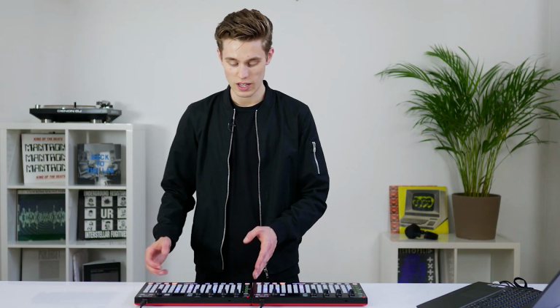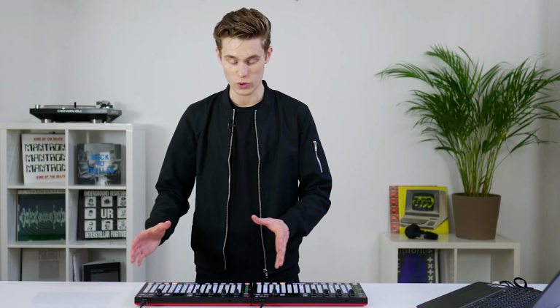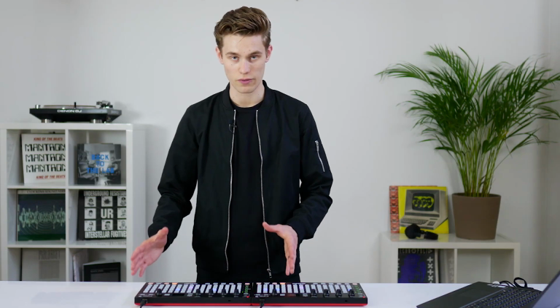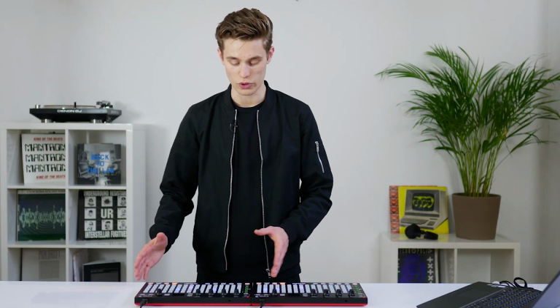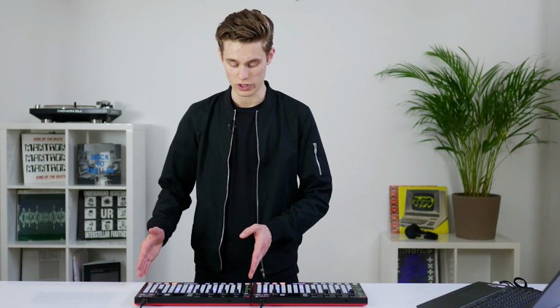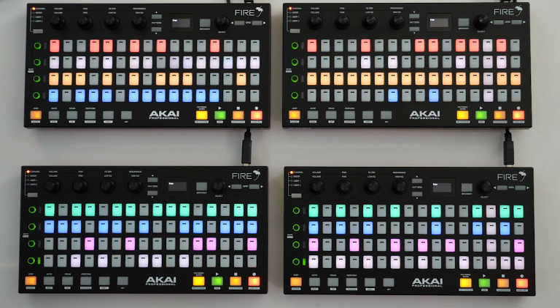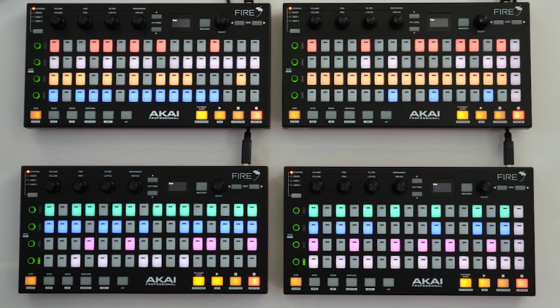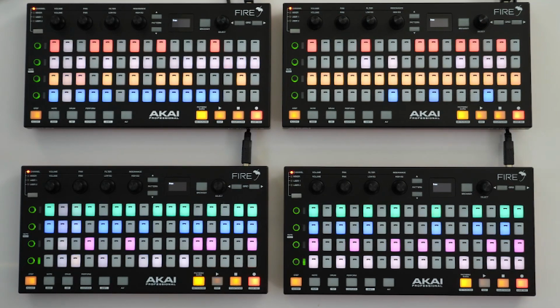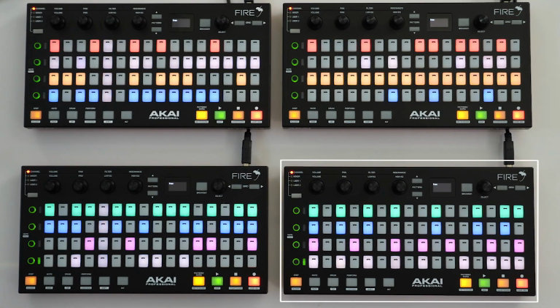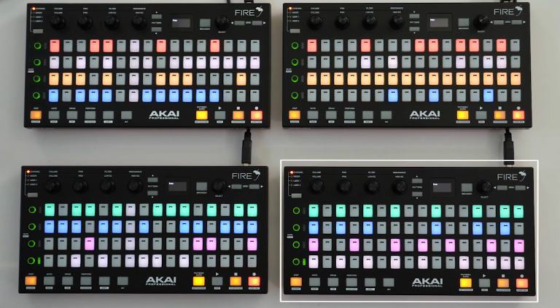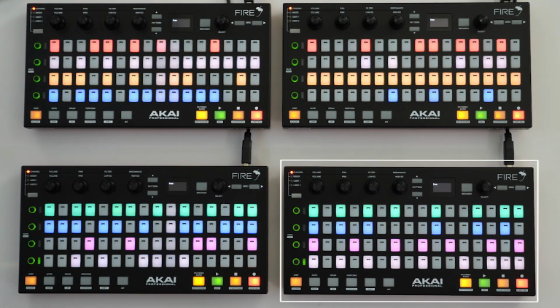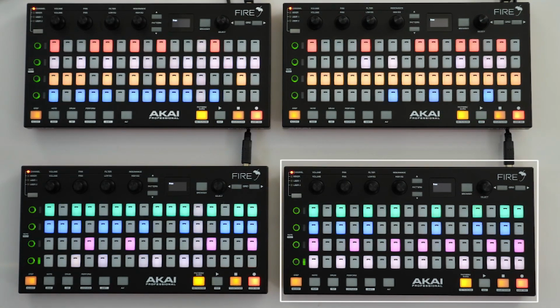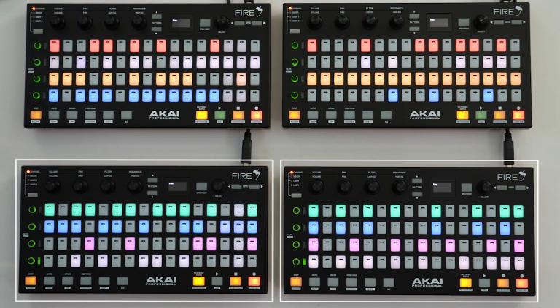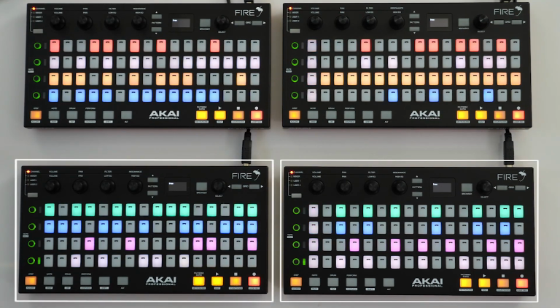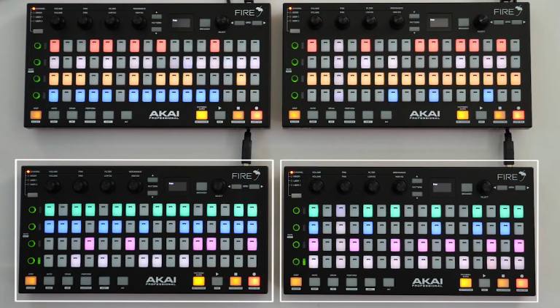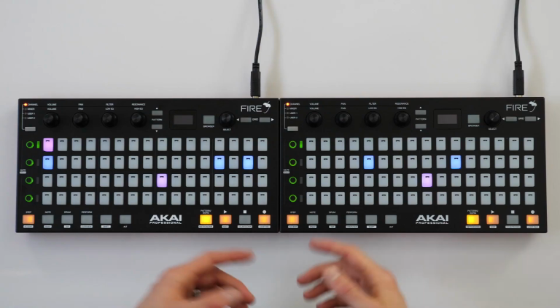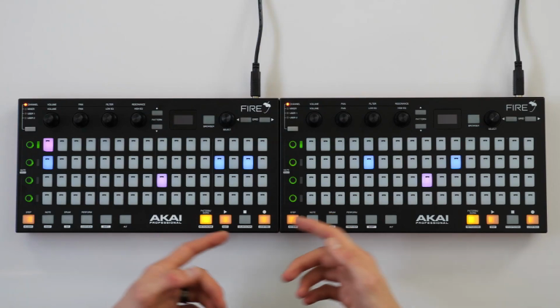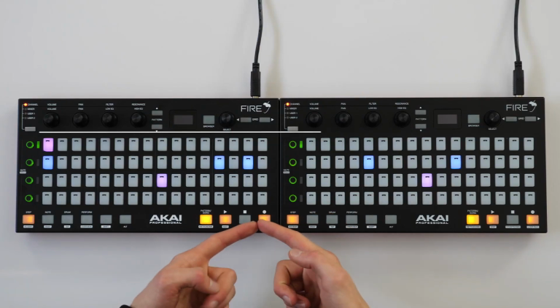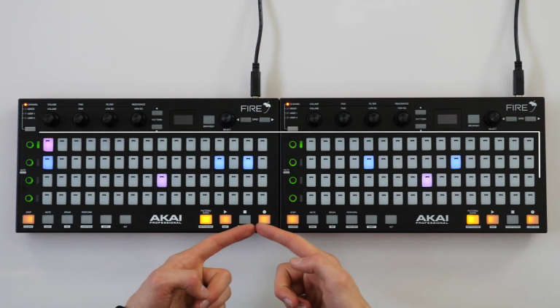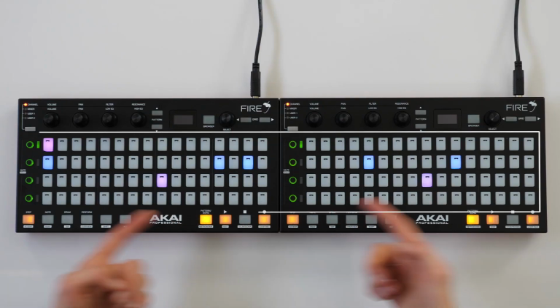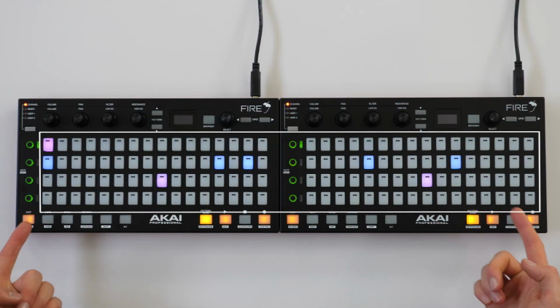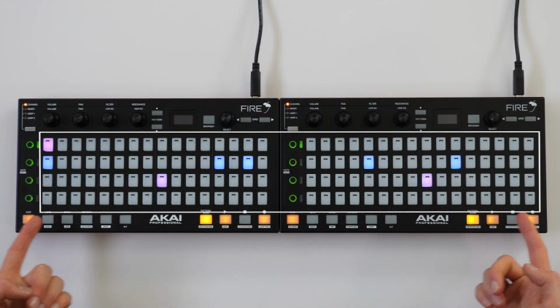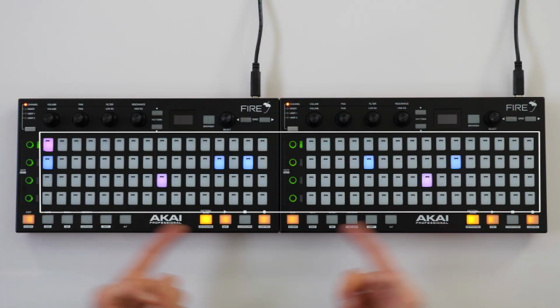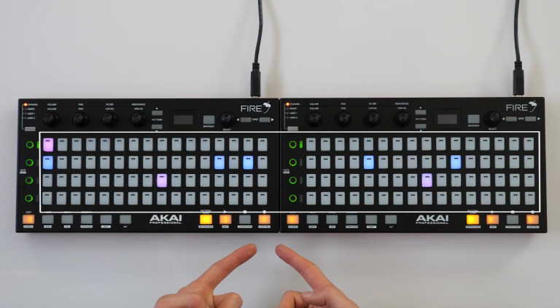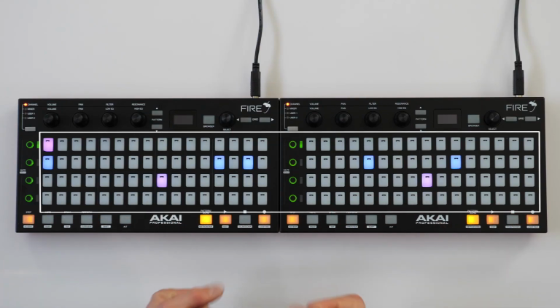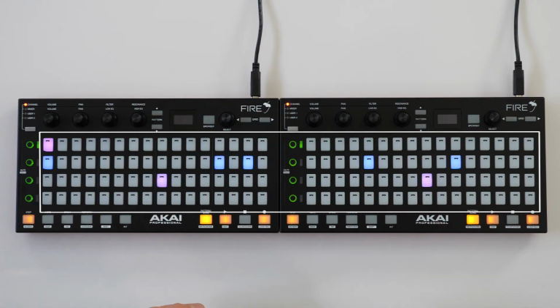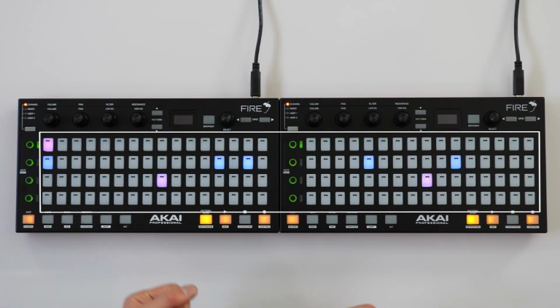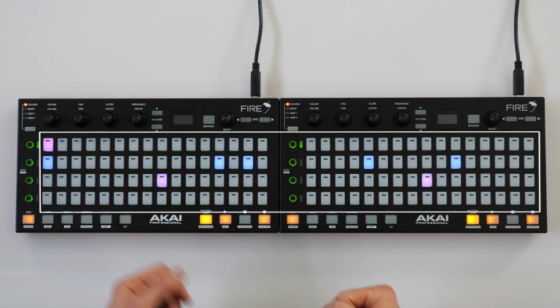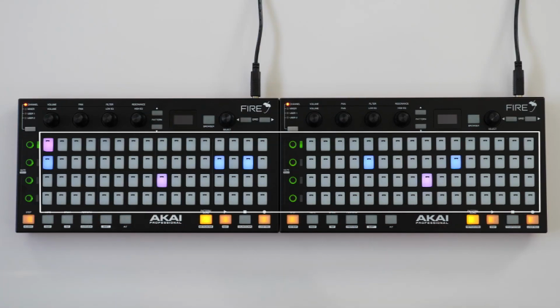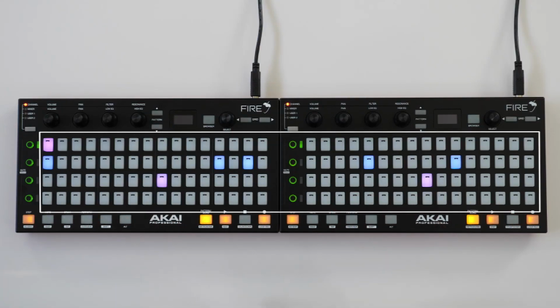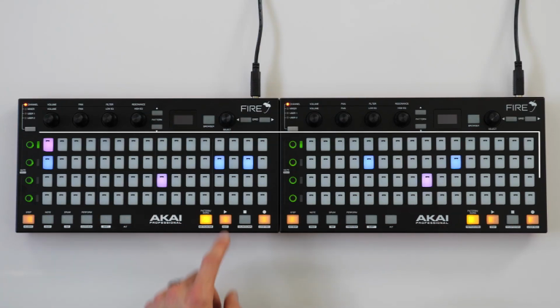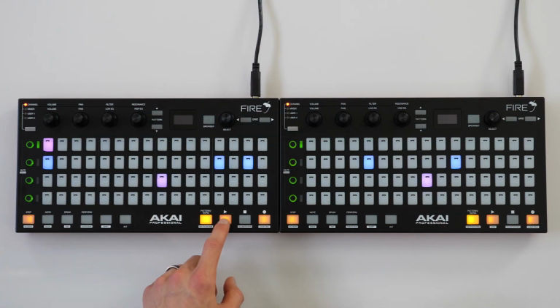If you have four units, you will have to choose a bottom right and bottom unit. Now I have access to all 32 steps of the grid and I can start sequencing my beat.